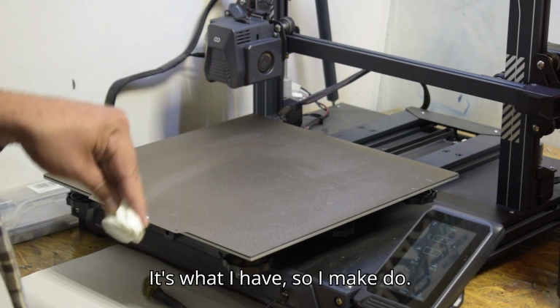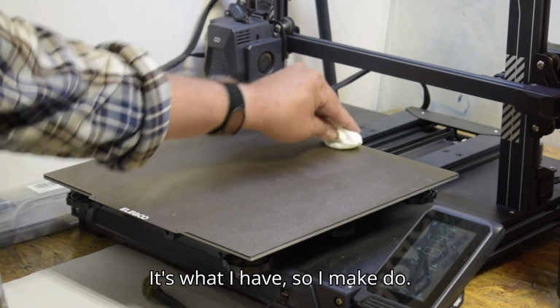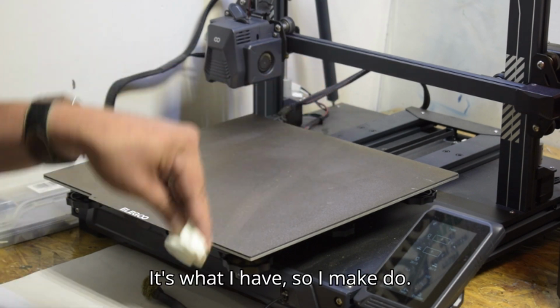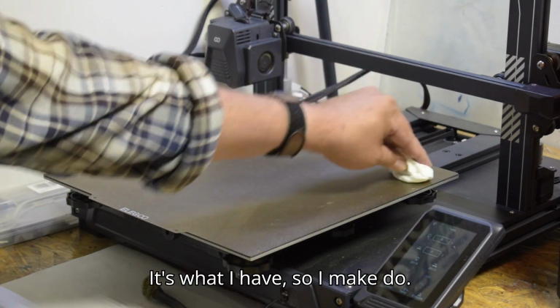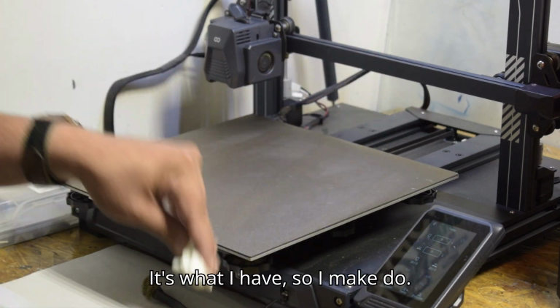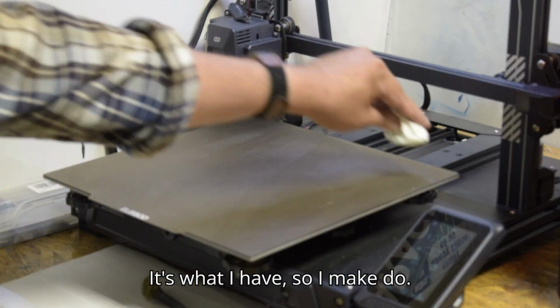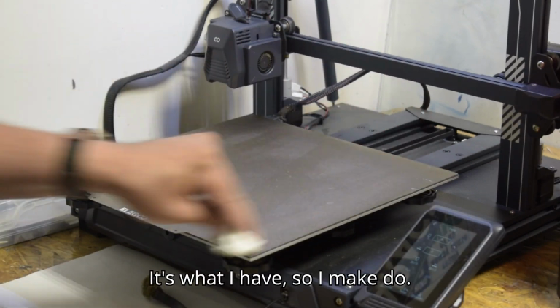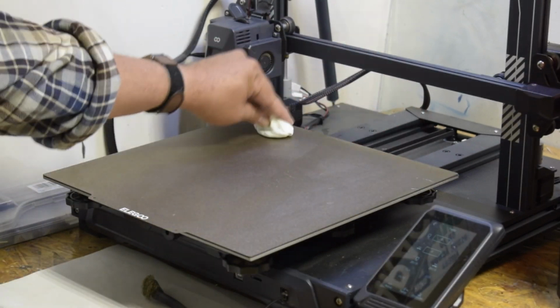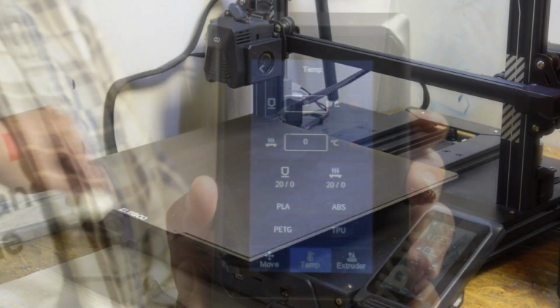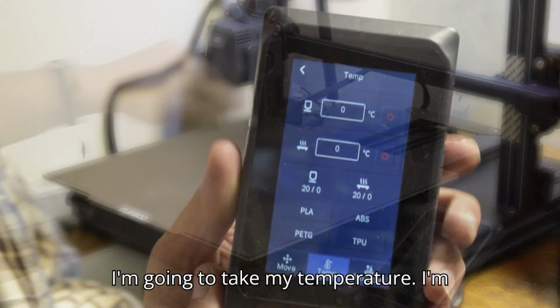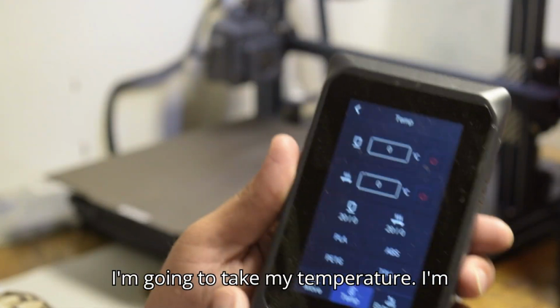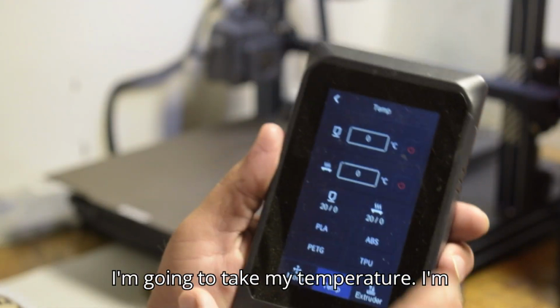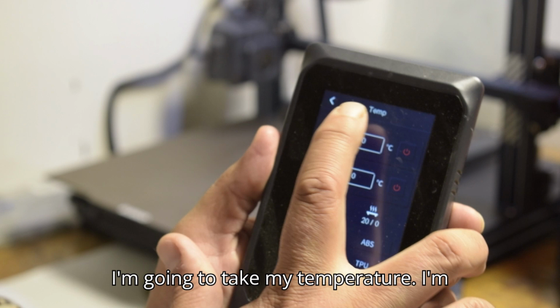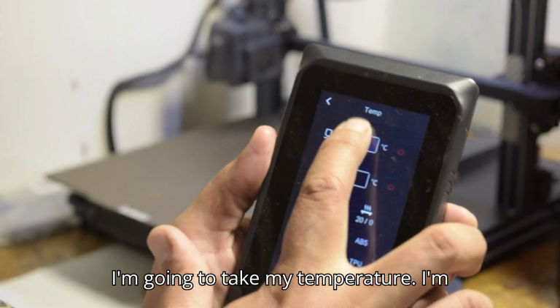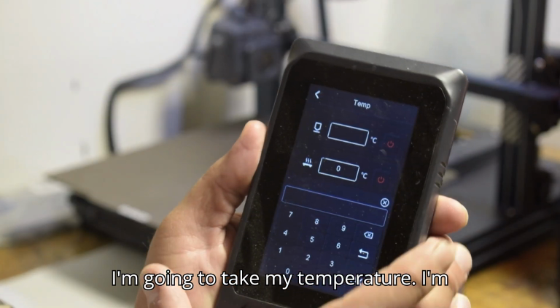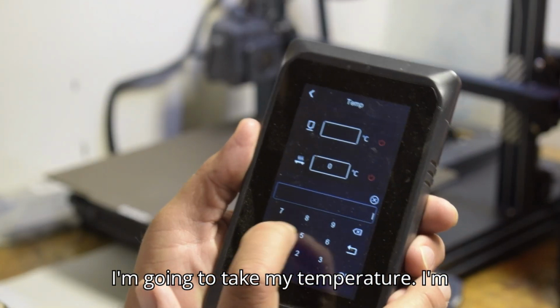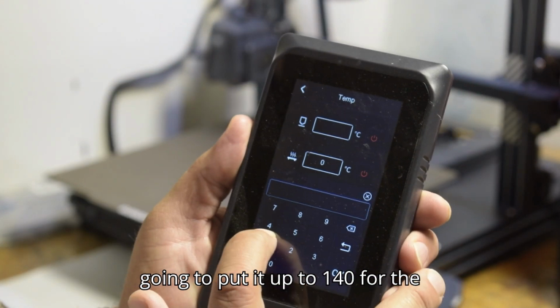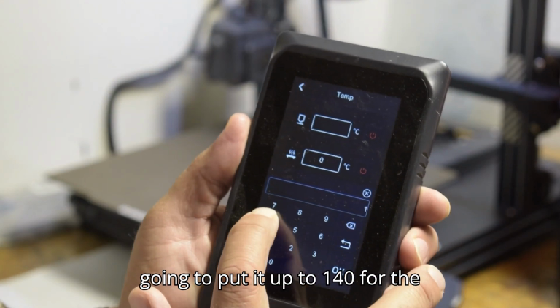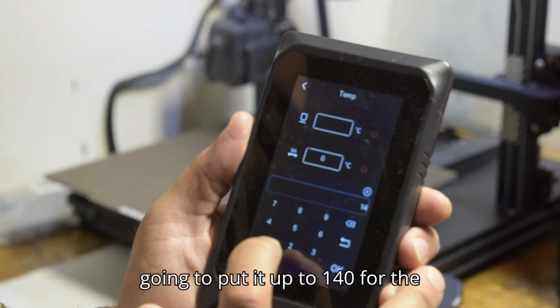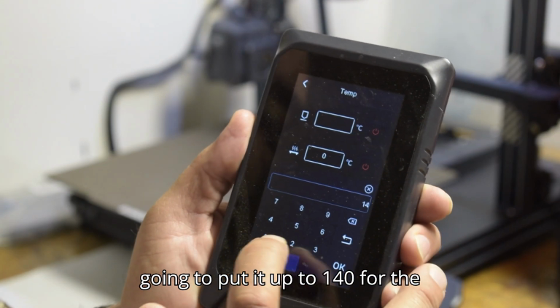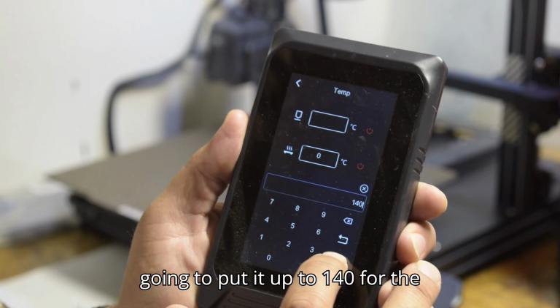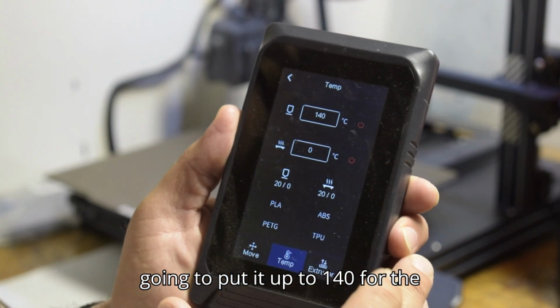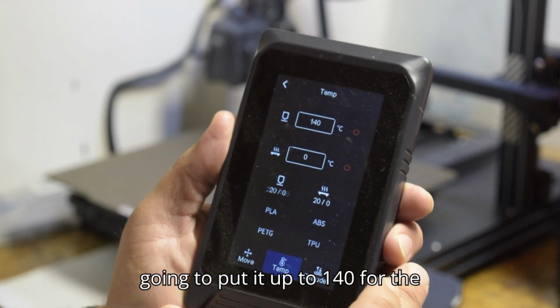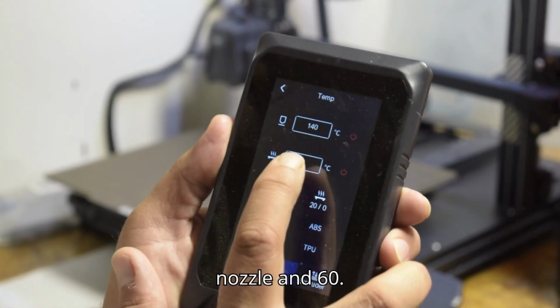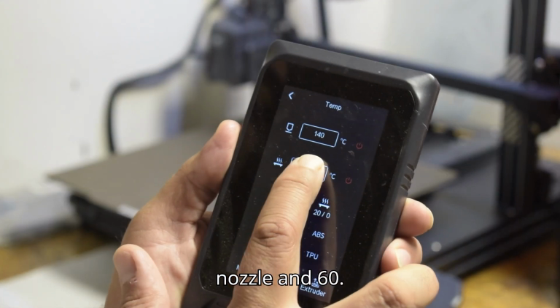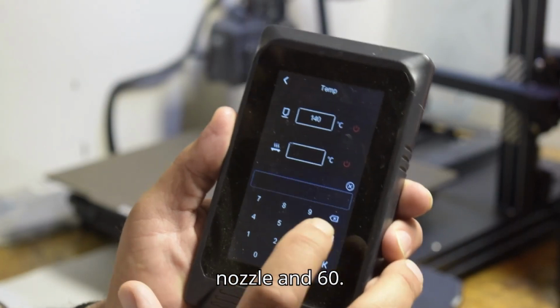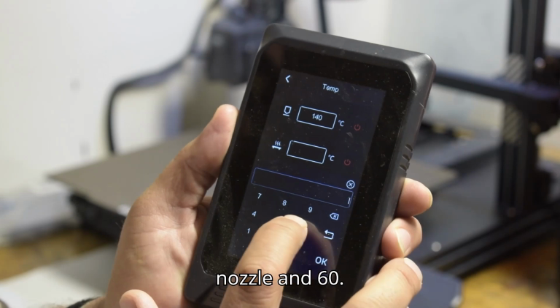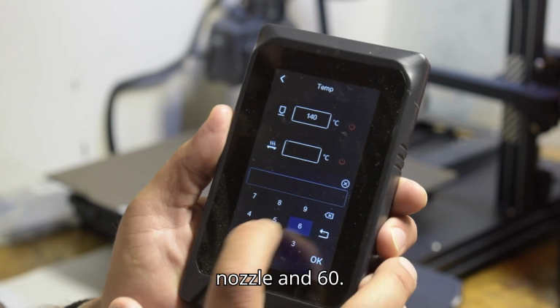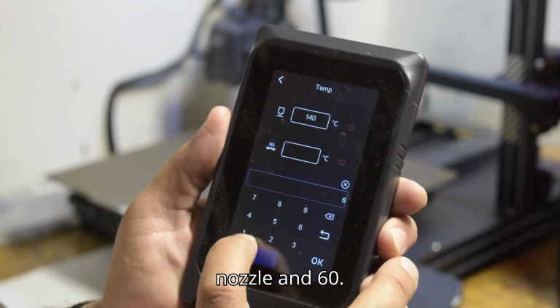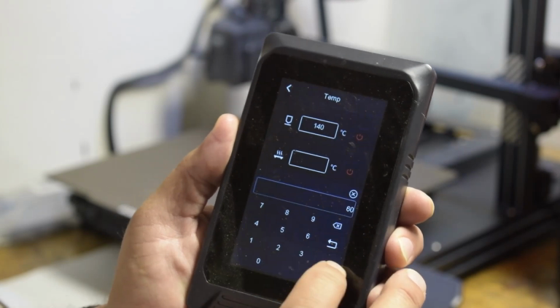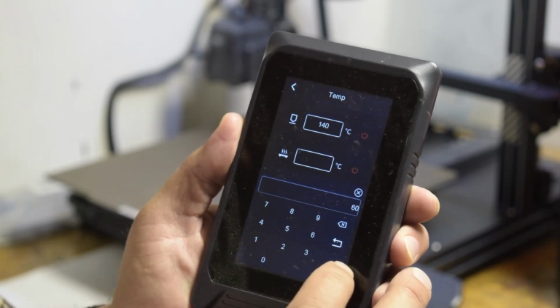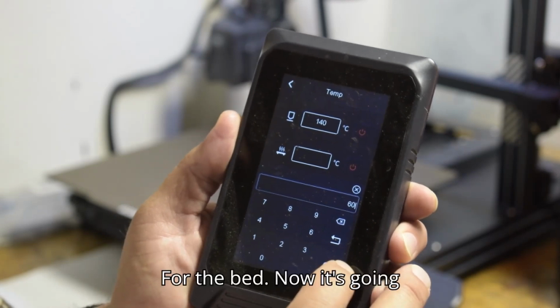I'm going to take my temperature settings — I'm going to put it up to 140°C for the nozzle and 60°C for the bed.